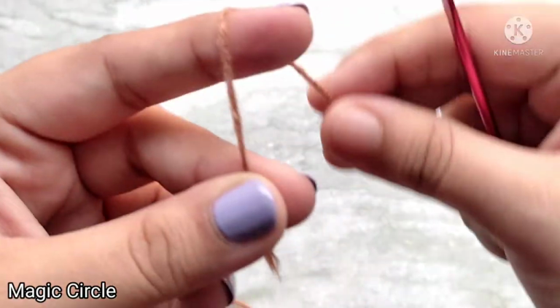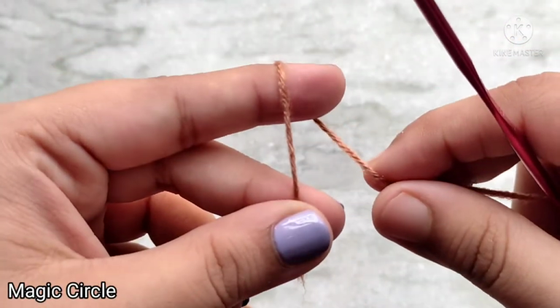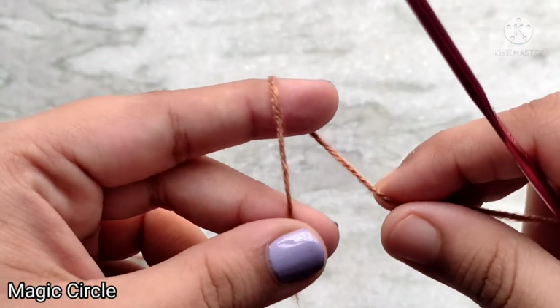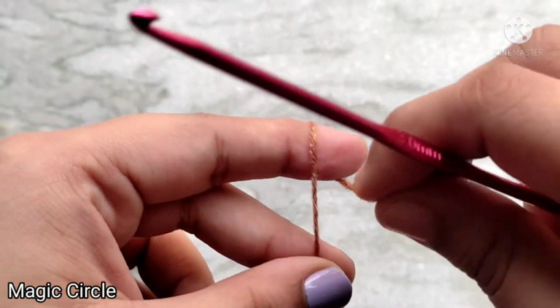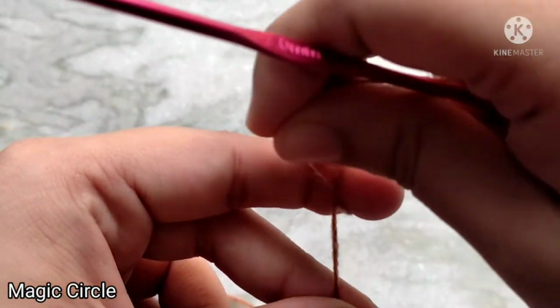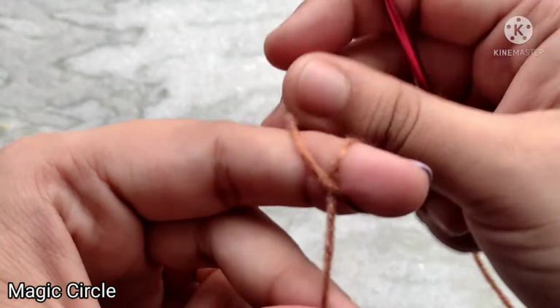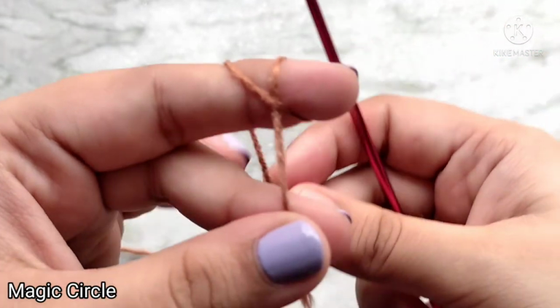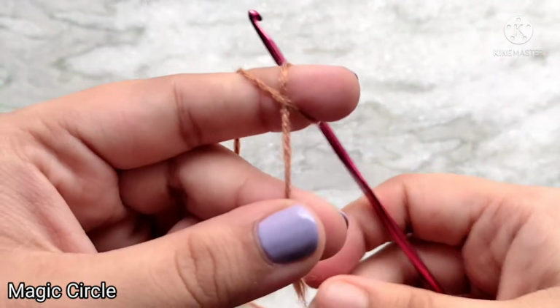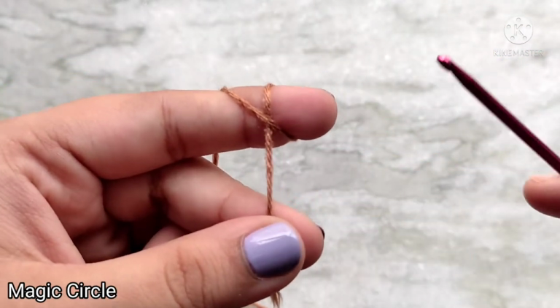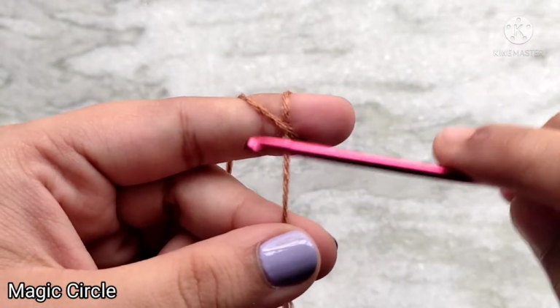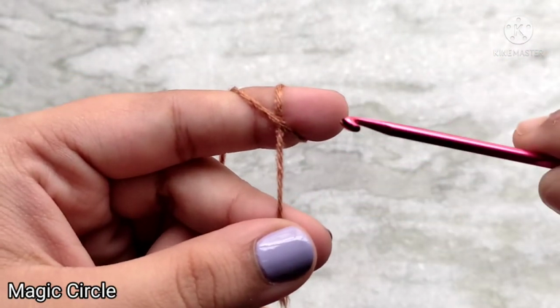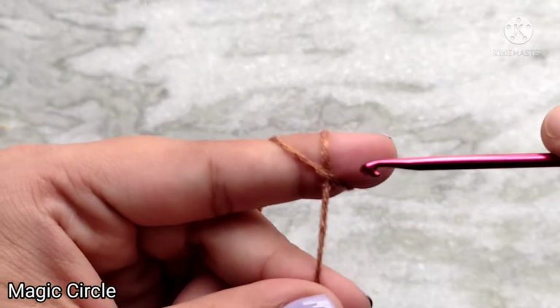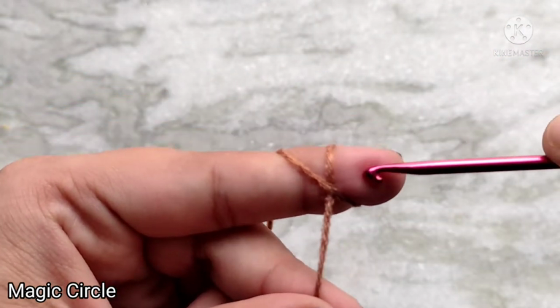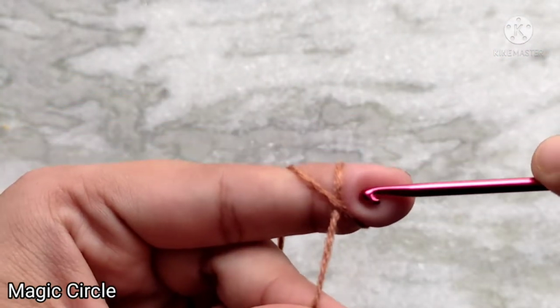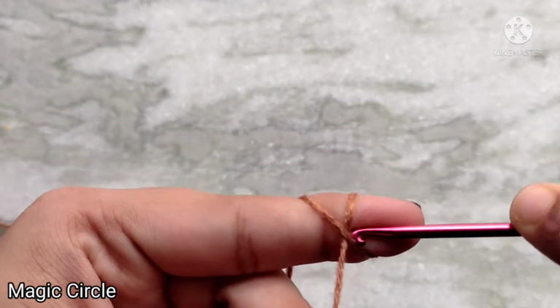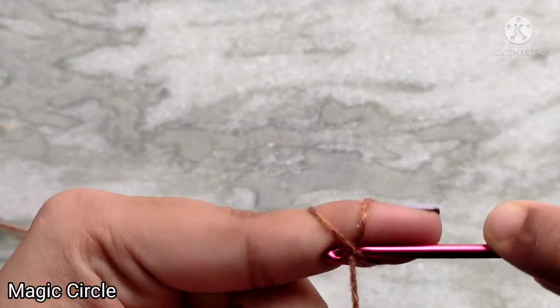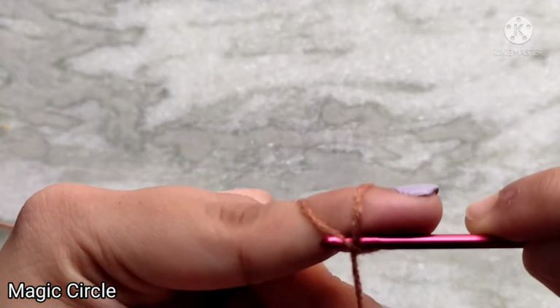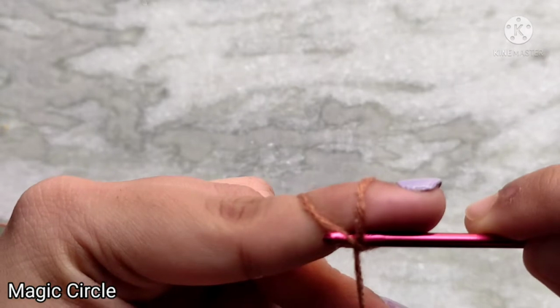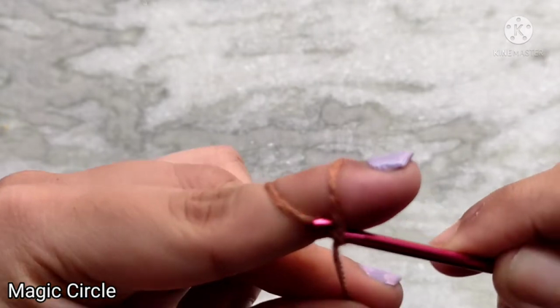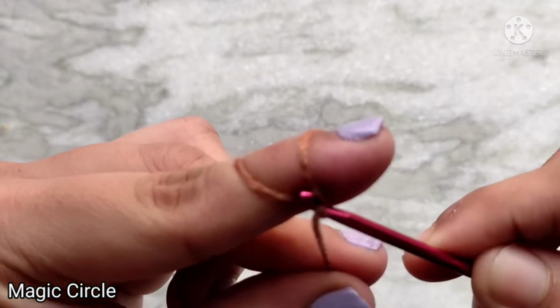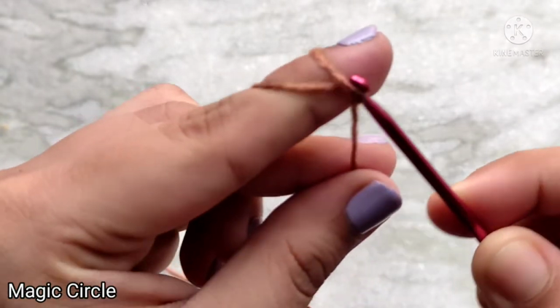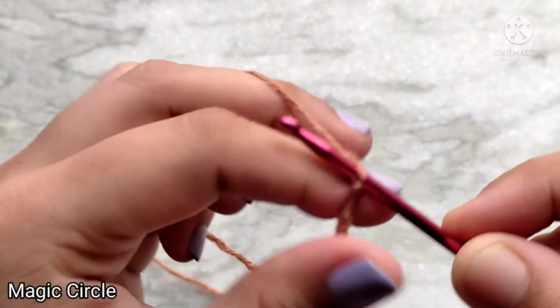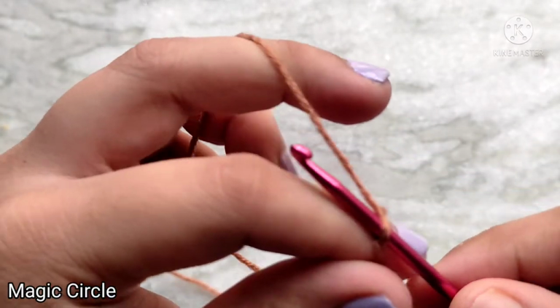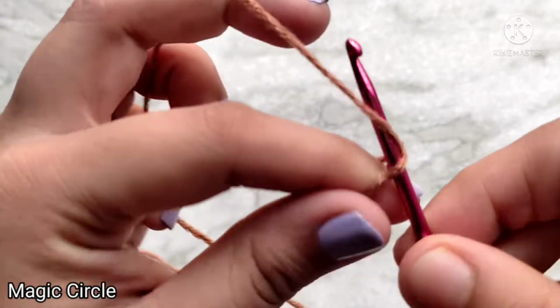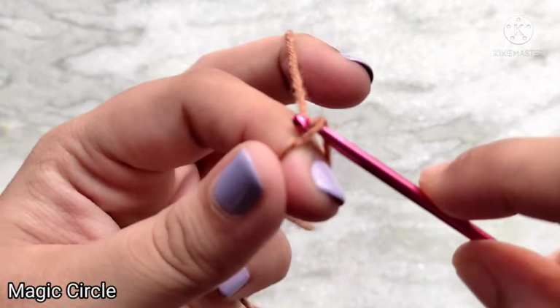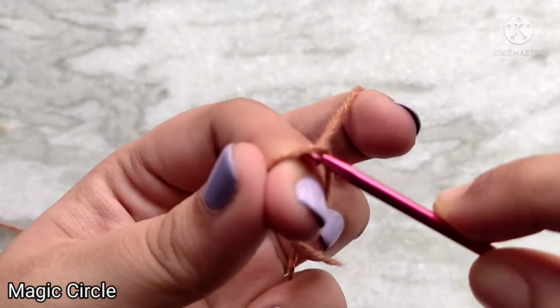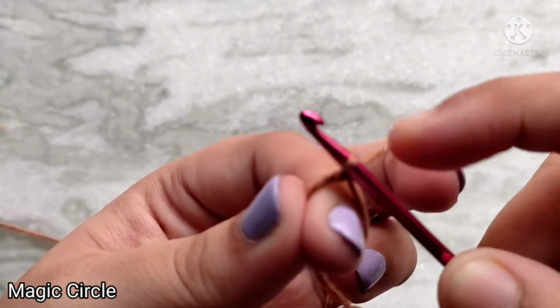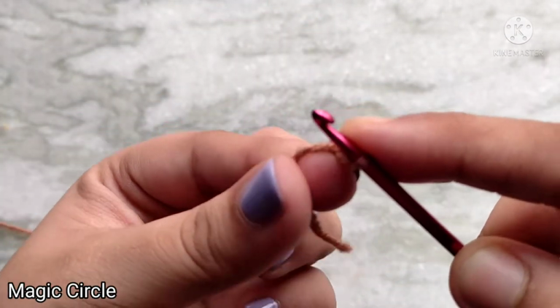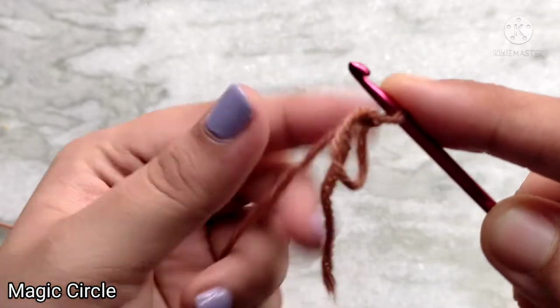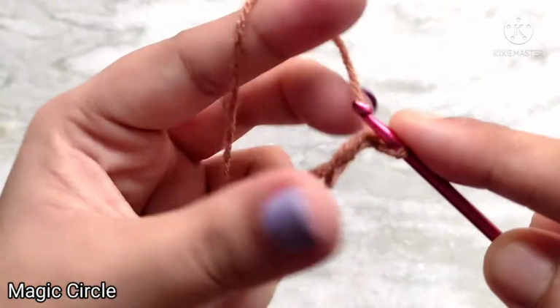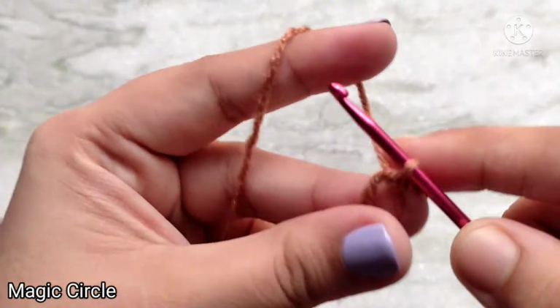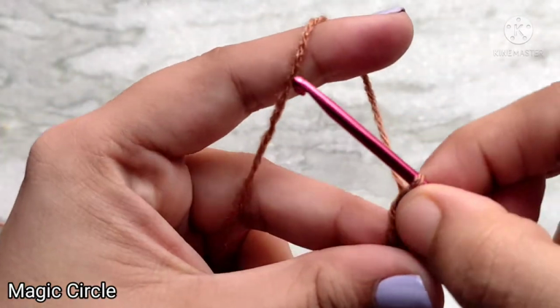Loop your yarn up and over your finger like so, forming a cross in the front. Then insert your hook underneath the cross, take the yarn from the other side and pull through. Yarn over and pull through the loop on your hook, and that completes your magic circle. We are going to be working into this circle now.